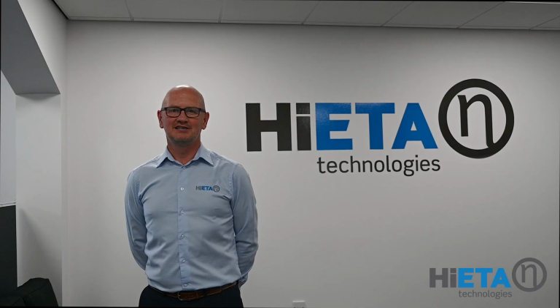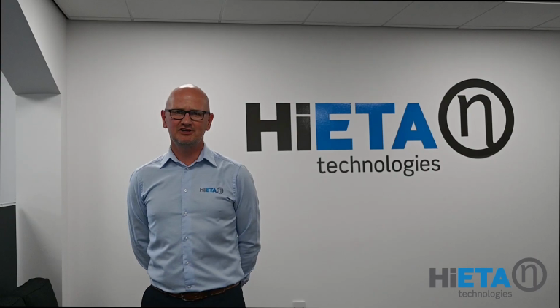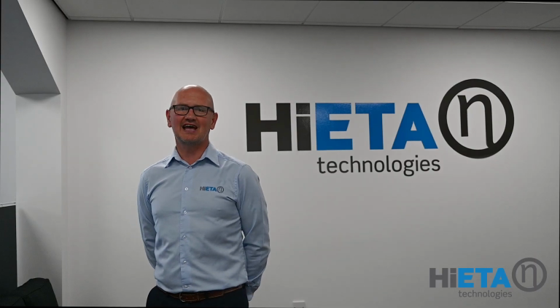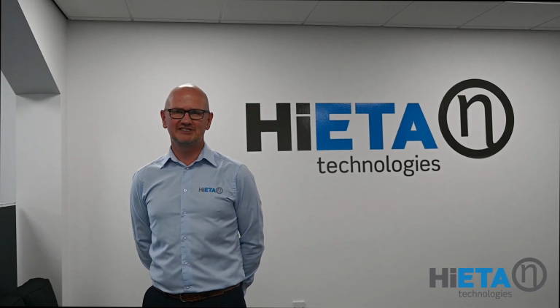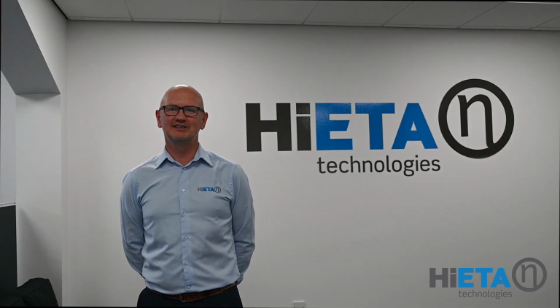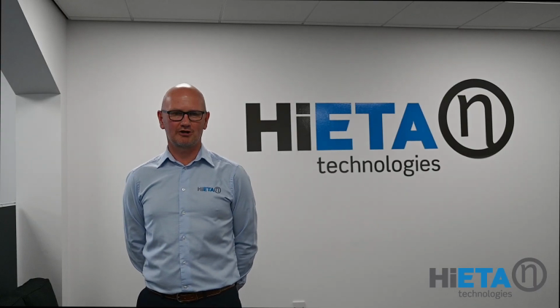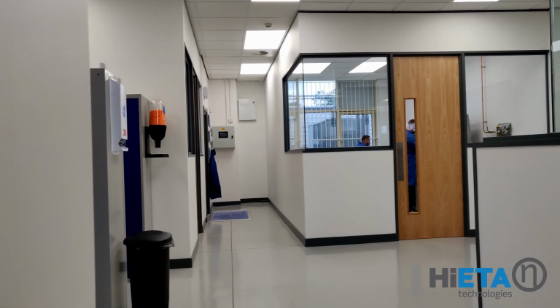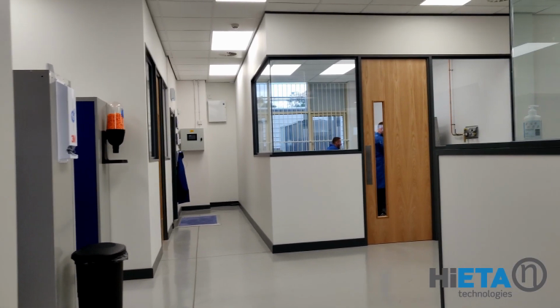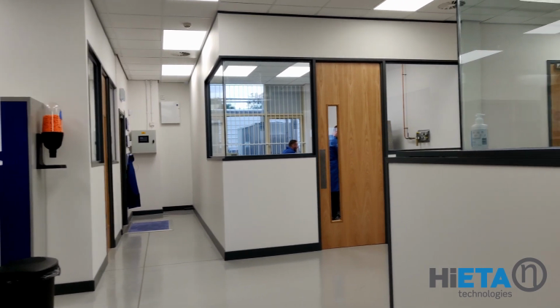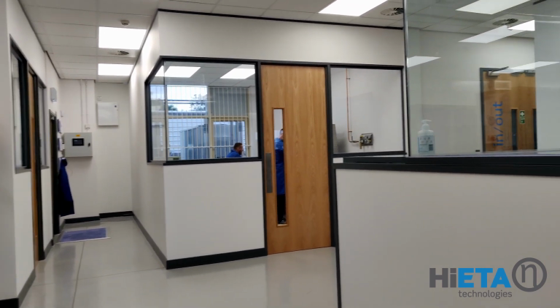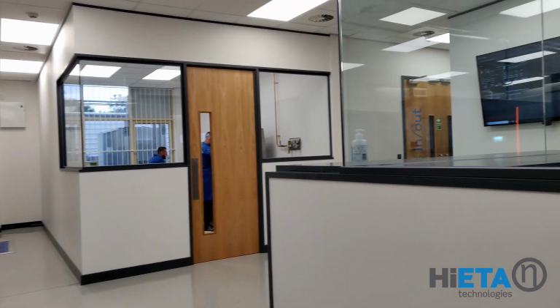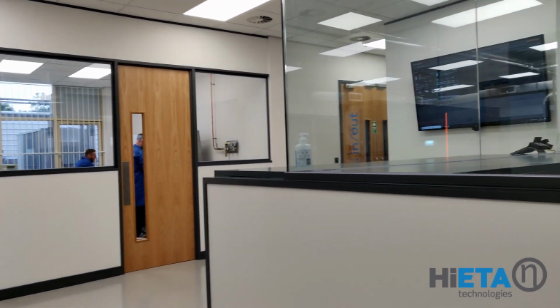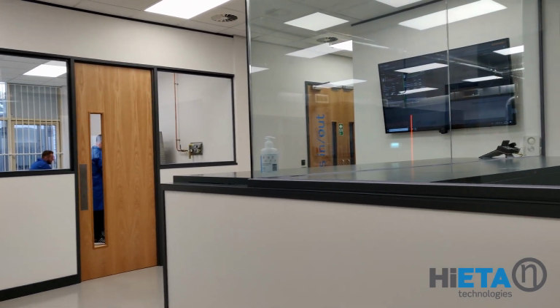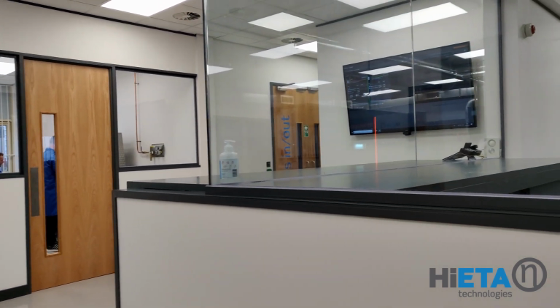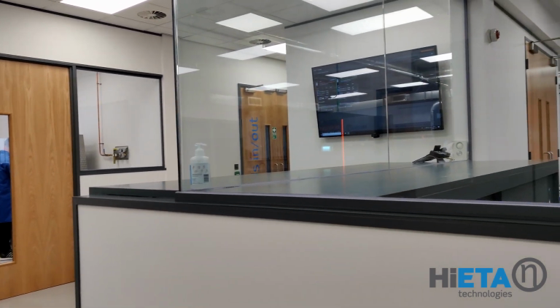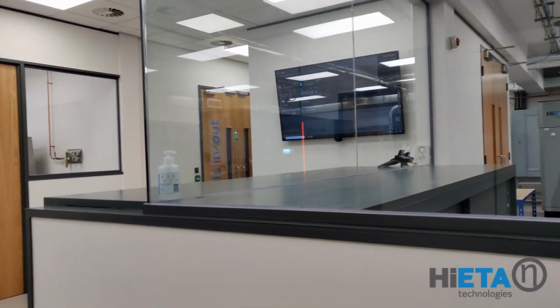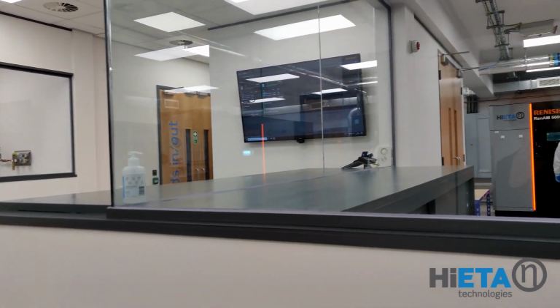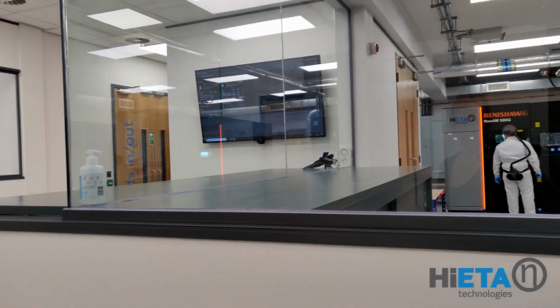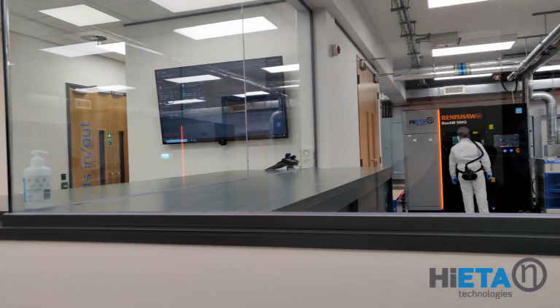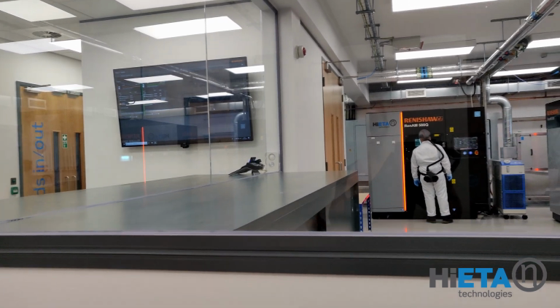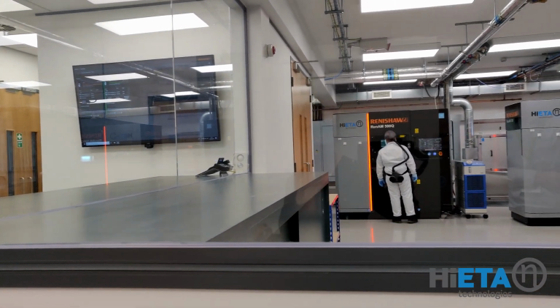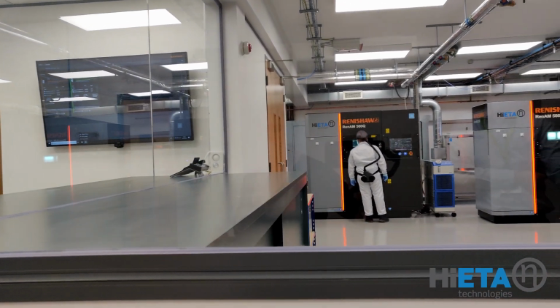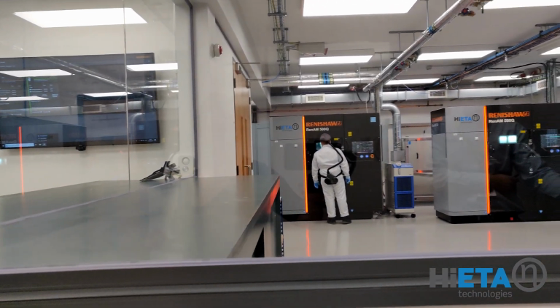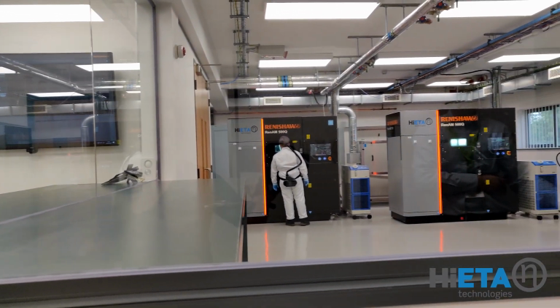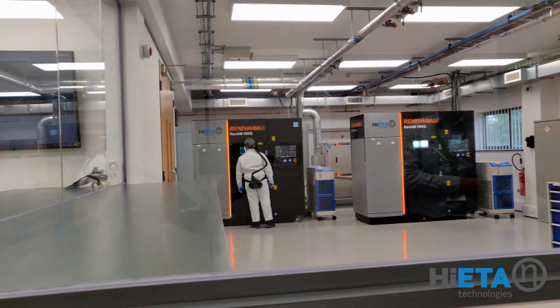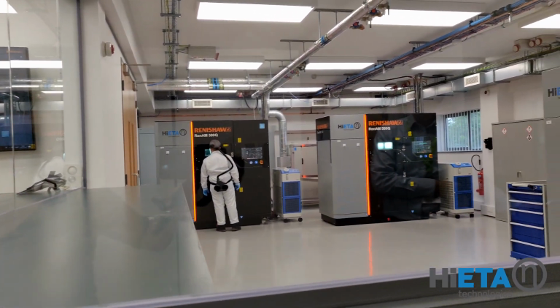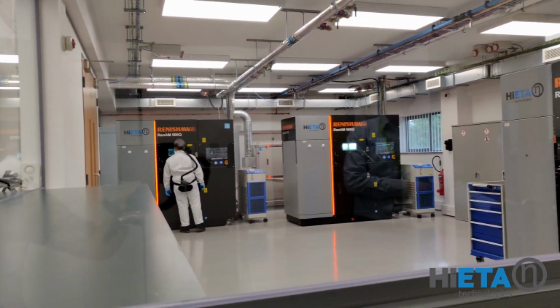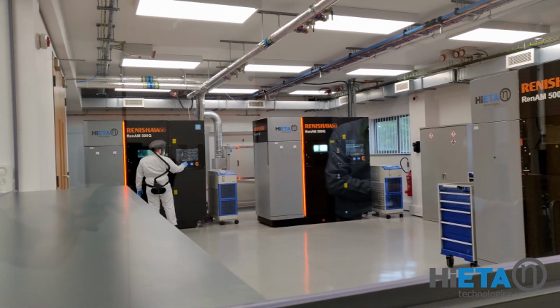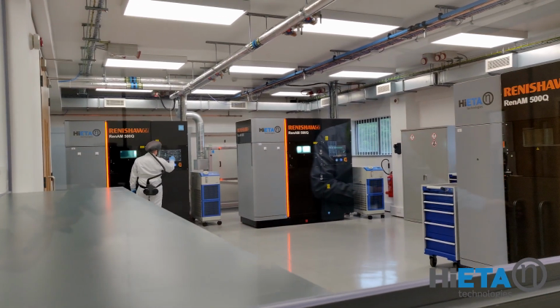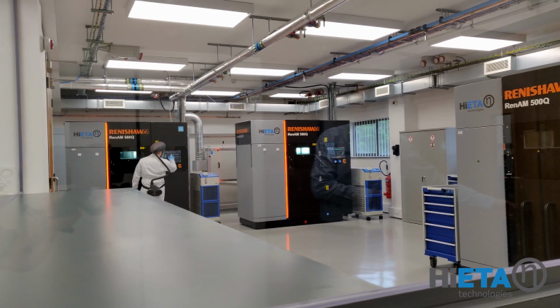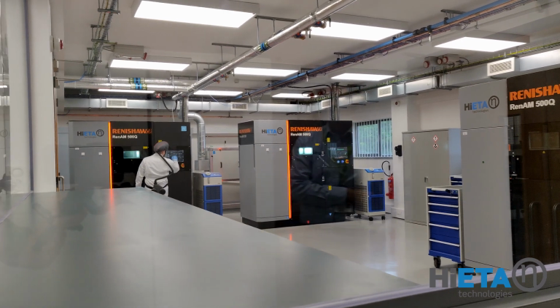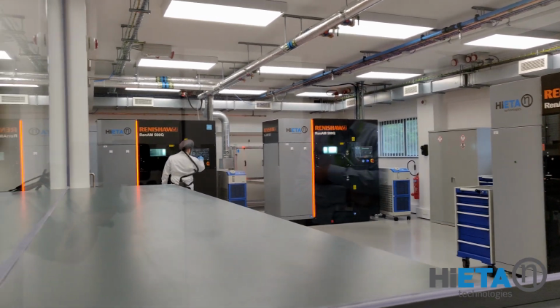Safety of our staff and visitors is a priority. The segregated areas allow us to flex our PPE requirements by process. The central viewing gallery is a safe place for visitors to be able to see all the operations being carried out.